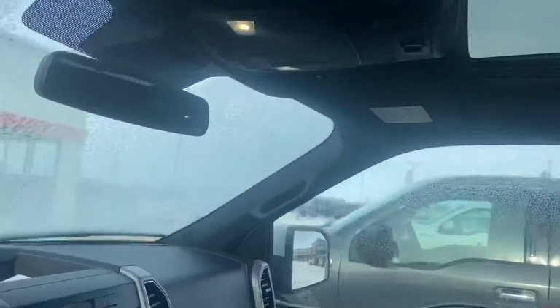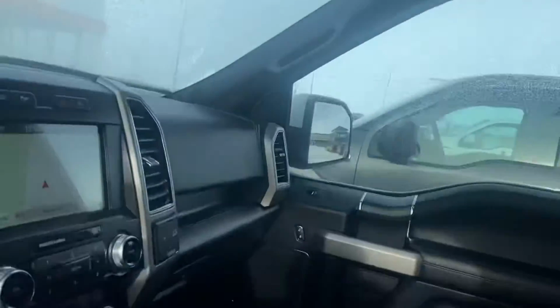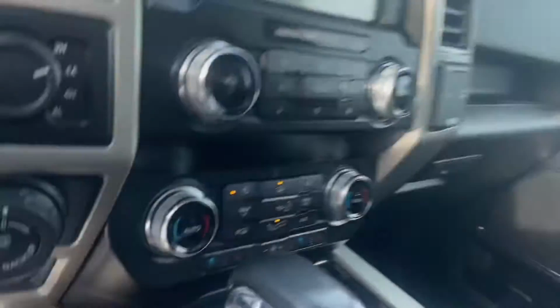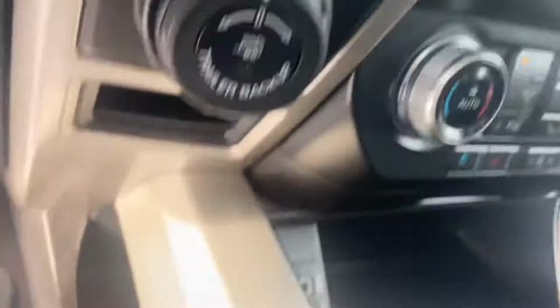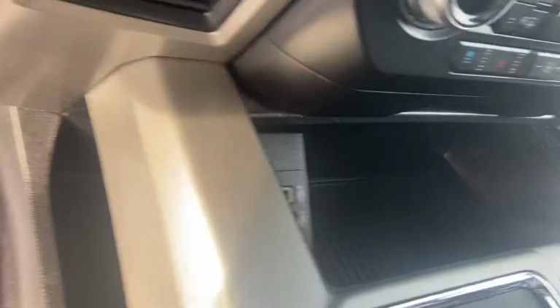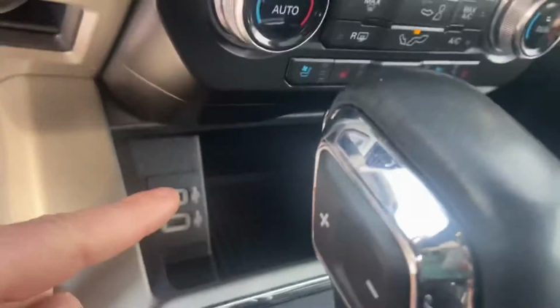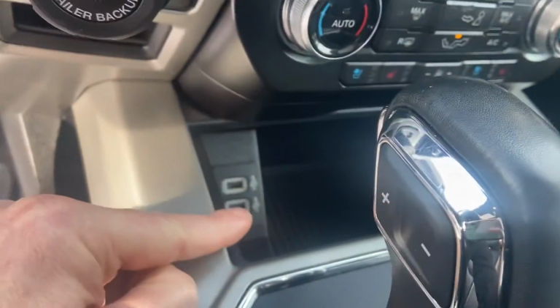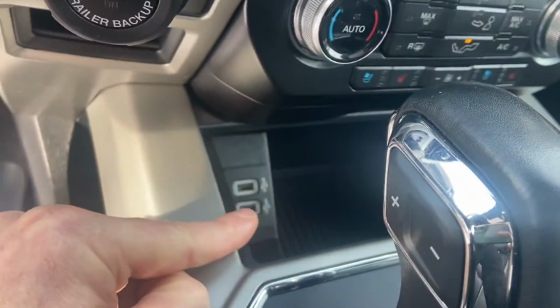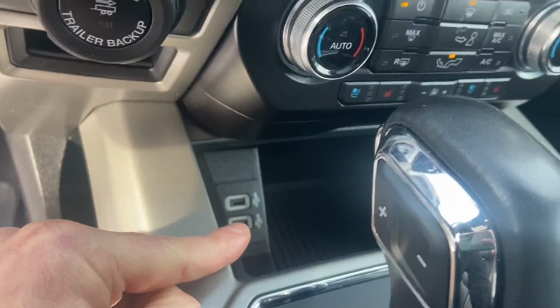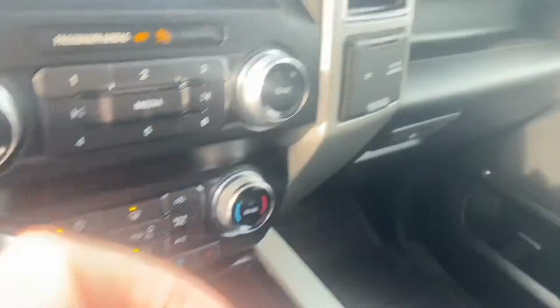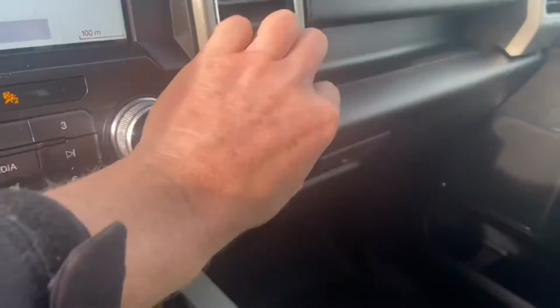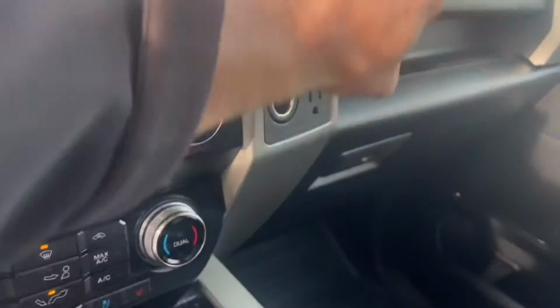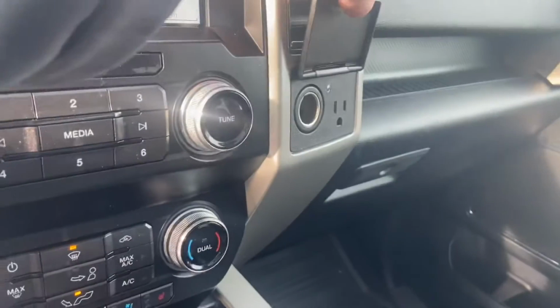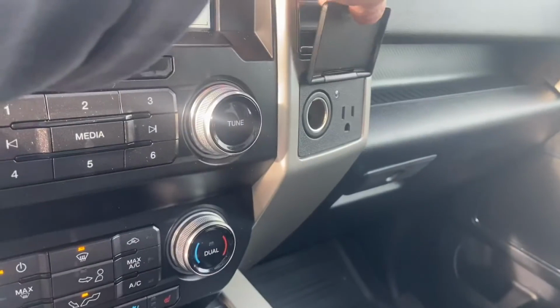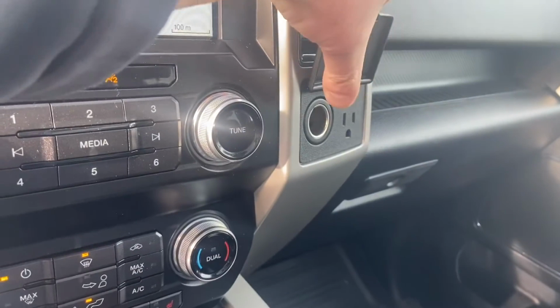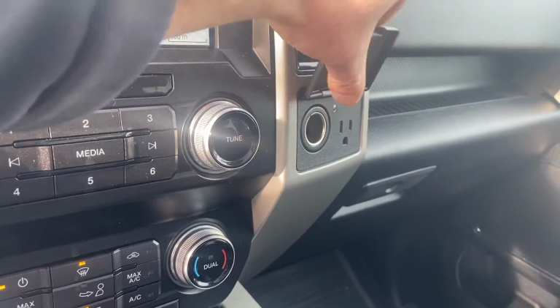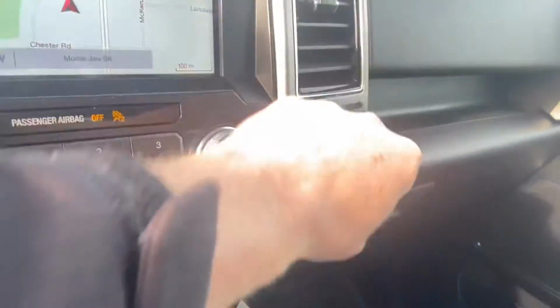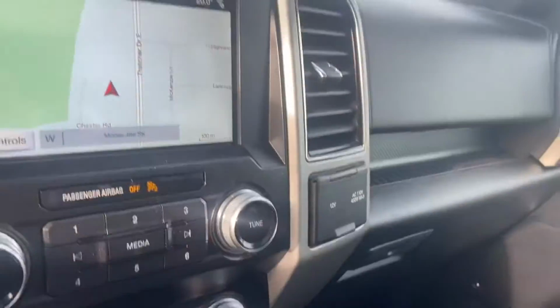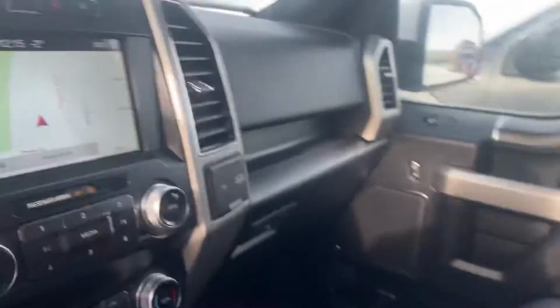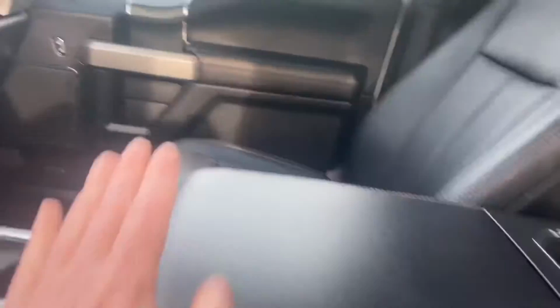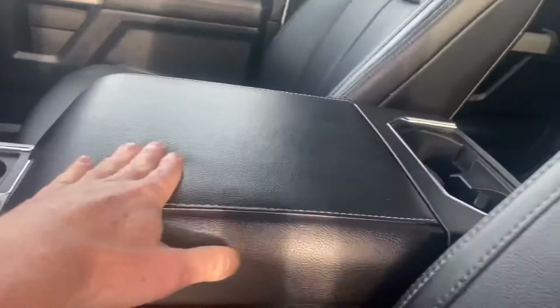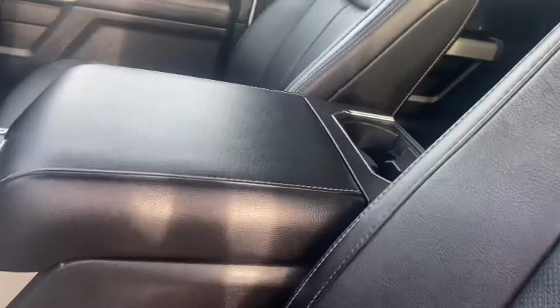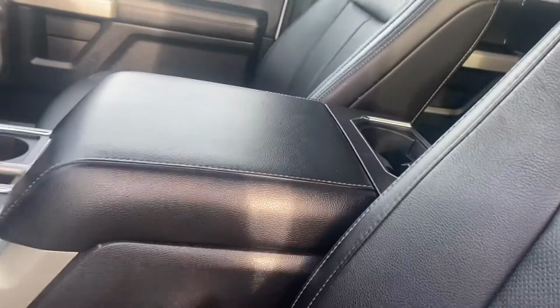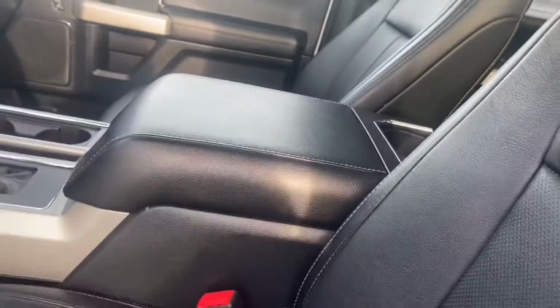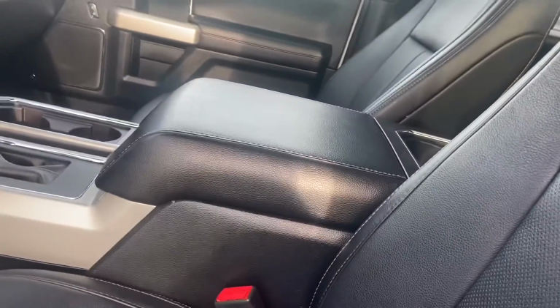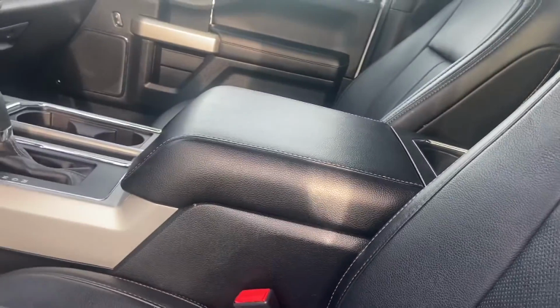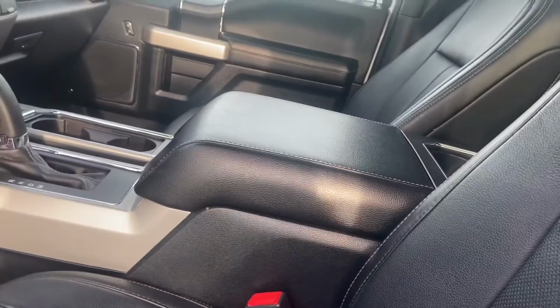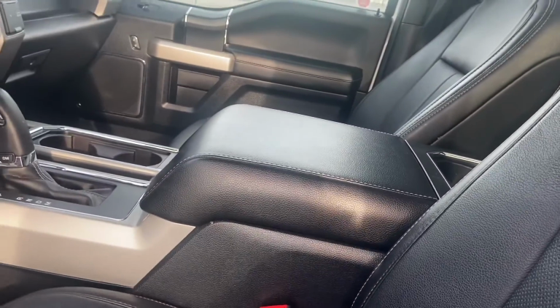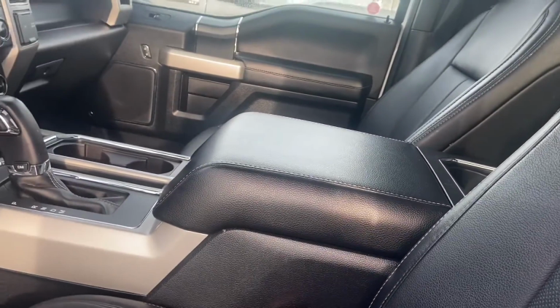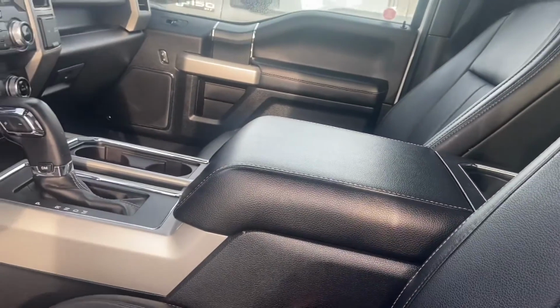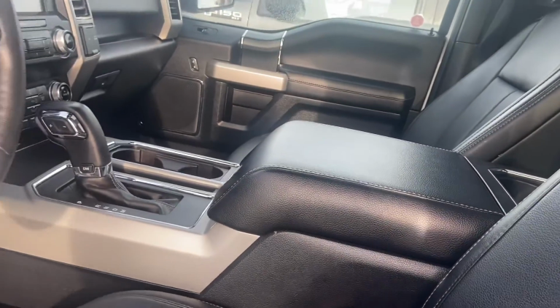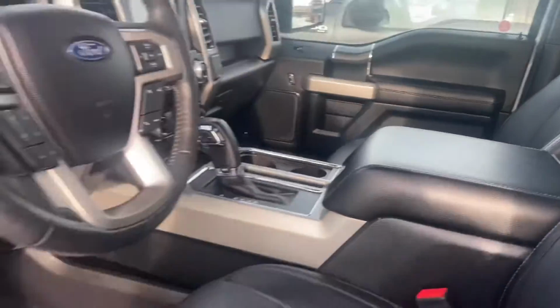Plenty of power points. You've got two USB ports just inside here. You've got a household outlet as well as a 12V charge point there, and I think there's another one in there and also on the back of the console which I'll show you in a second.